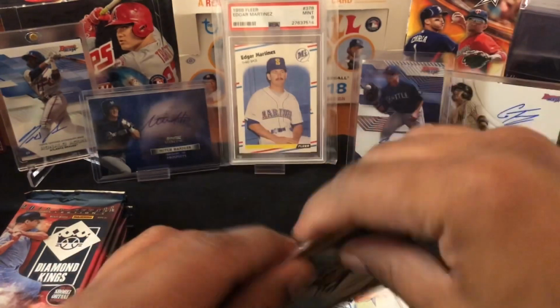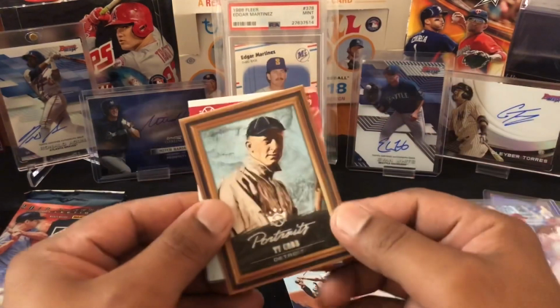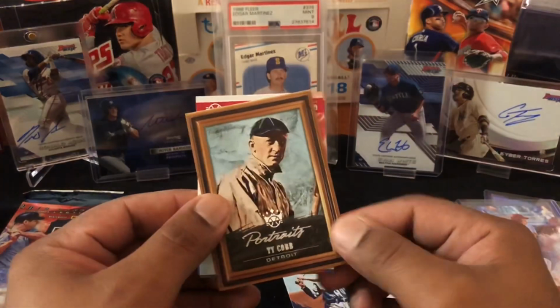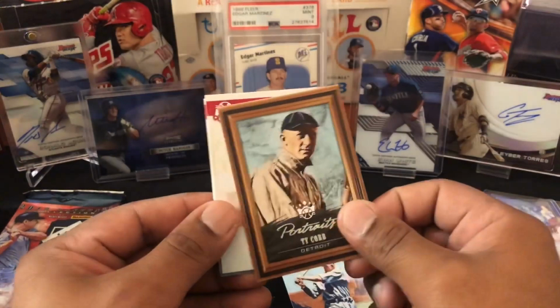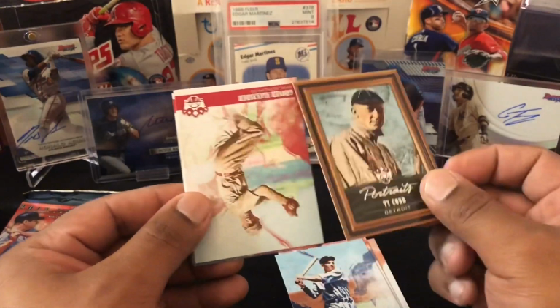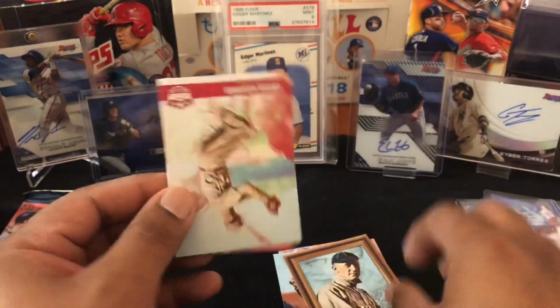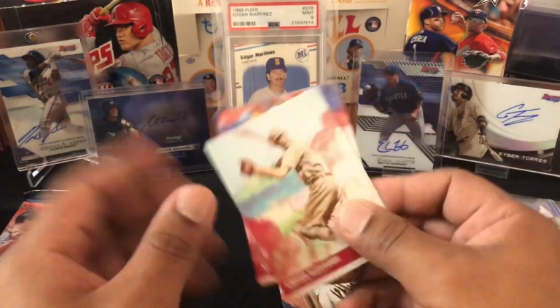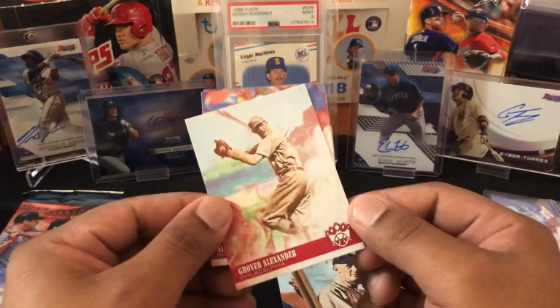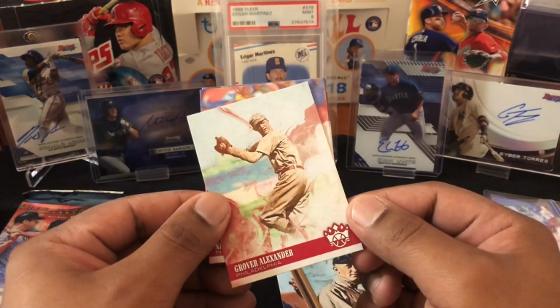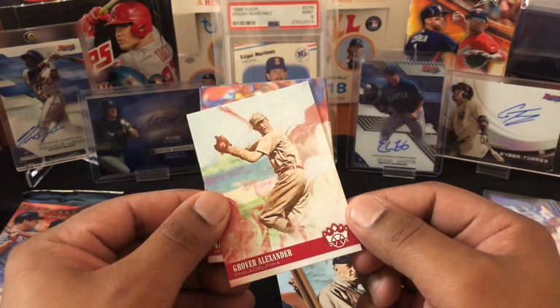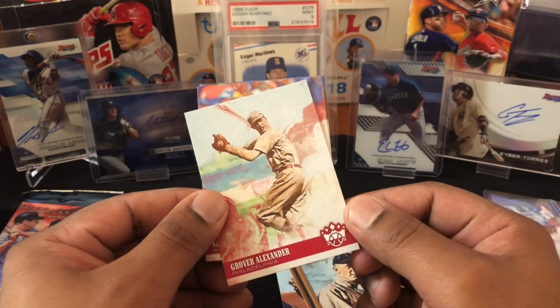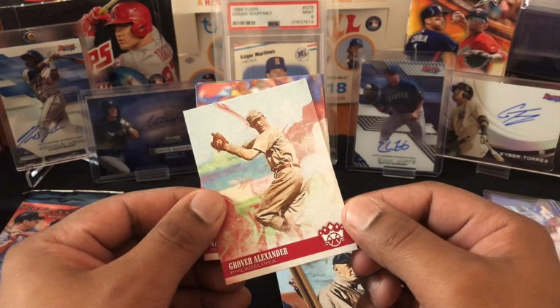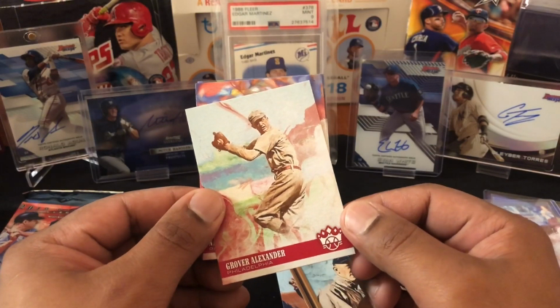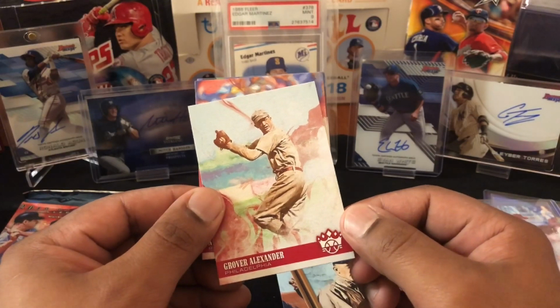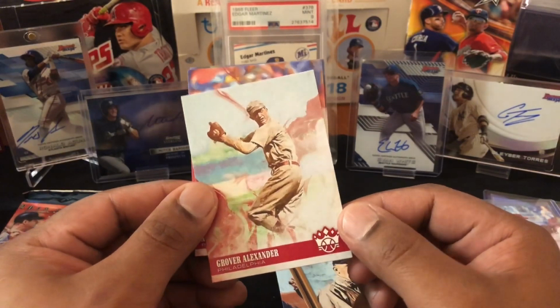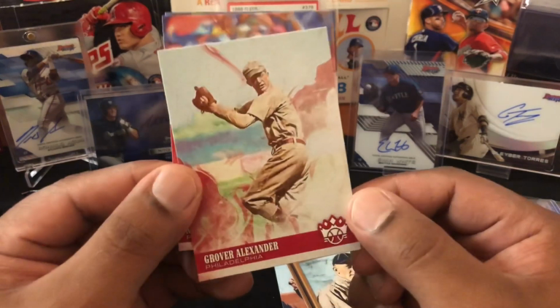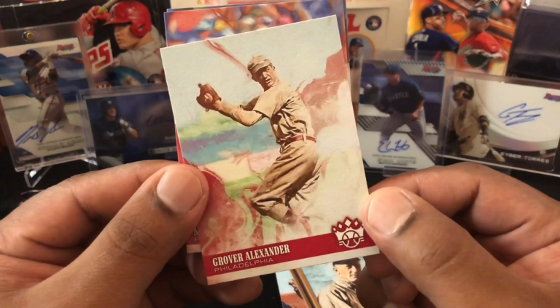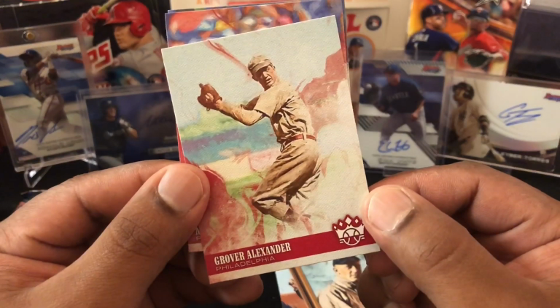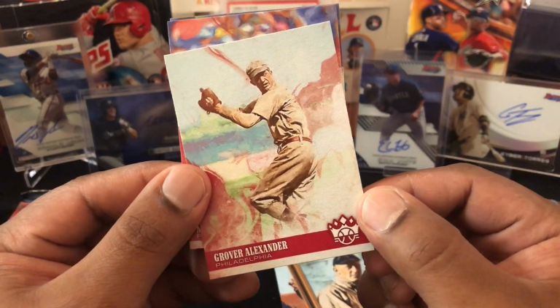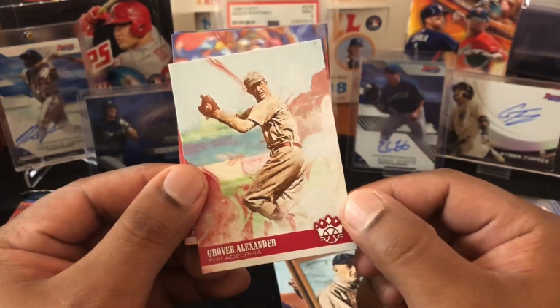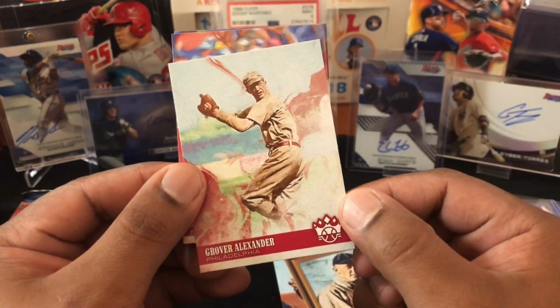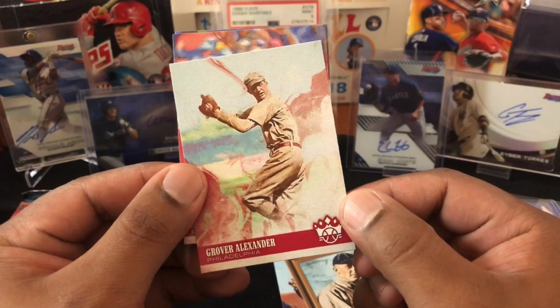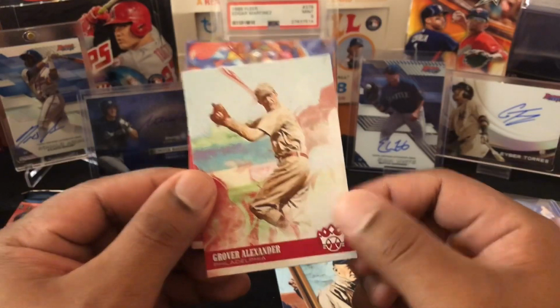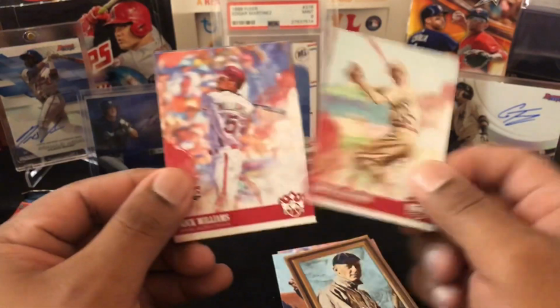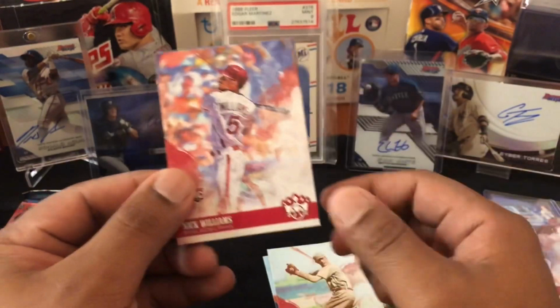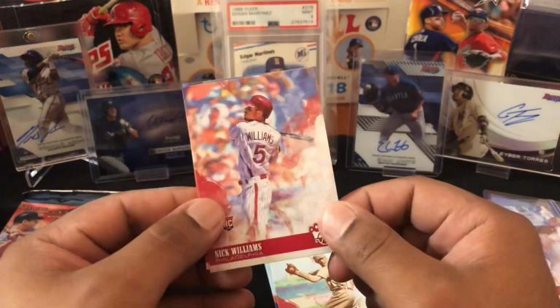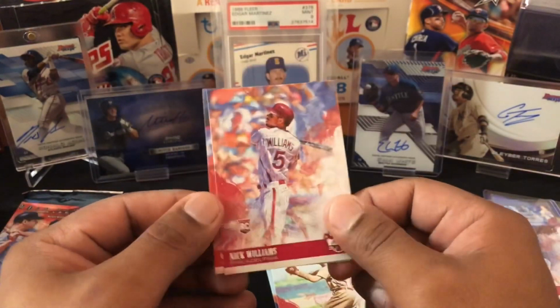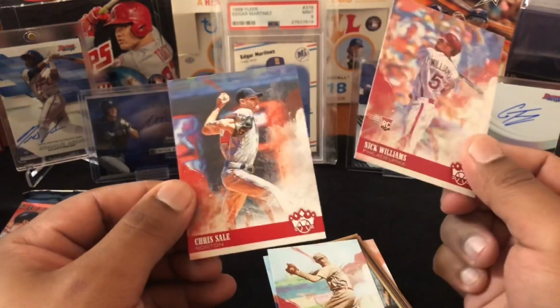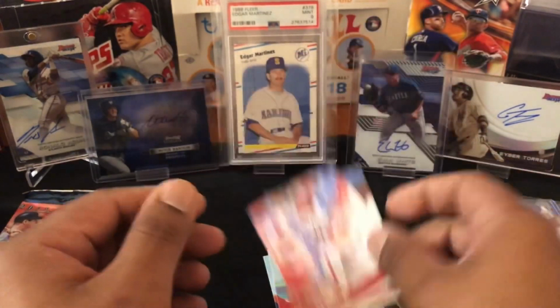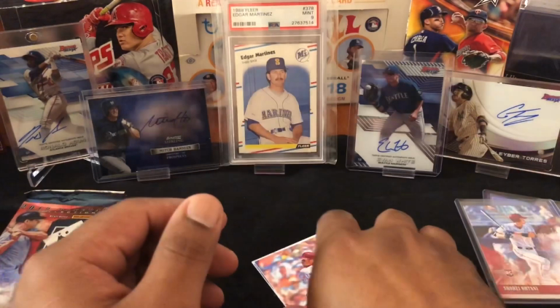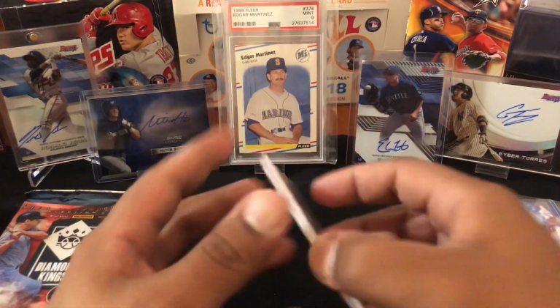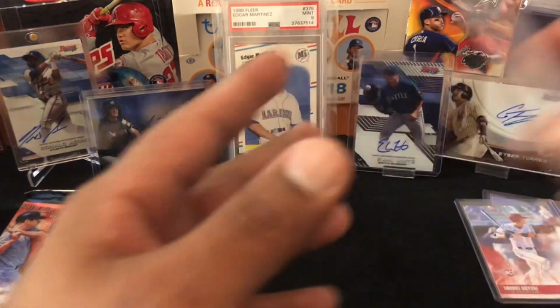Ty Cobb portrait and we got a Grover Alexander — oh look at that mitt, that boy's got half a mitt! The real baseball players. Nick Williams and then Chris Sale — all right, not bad.